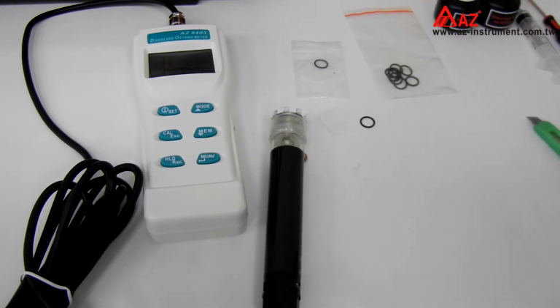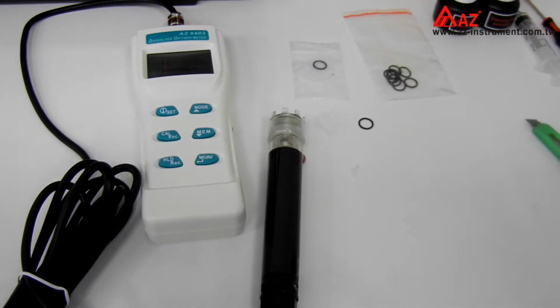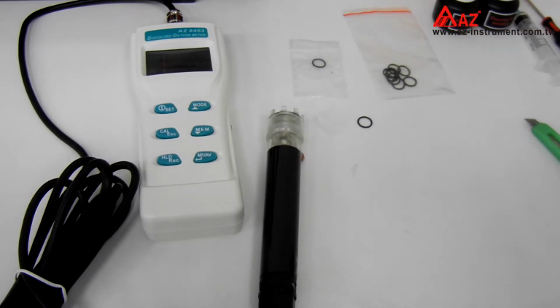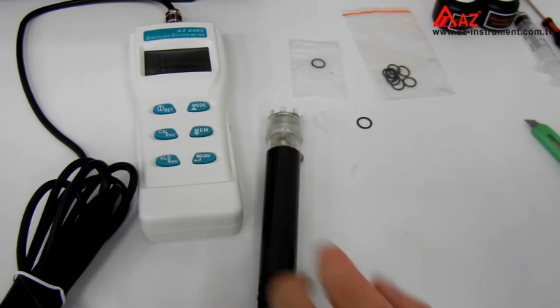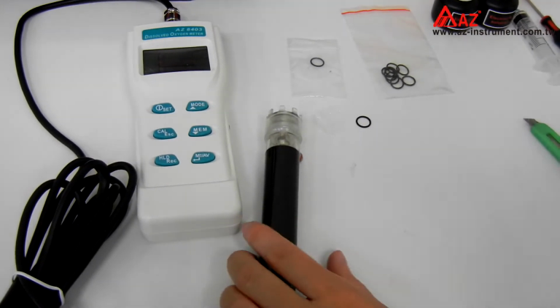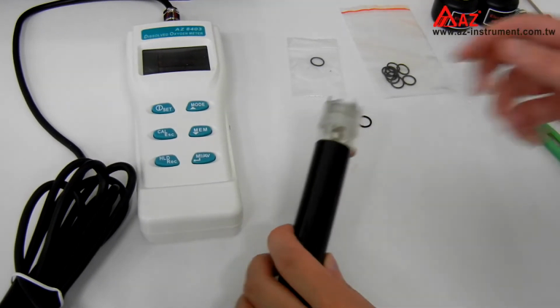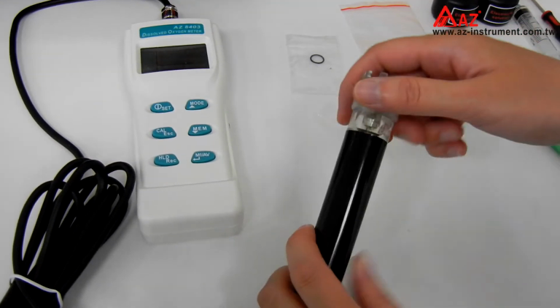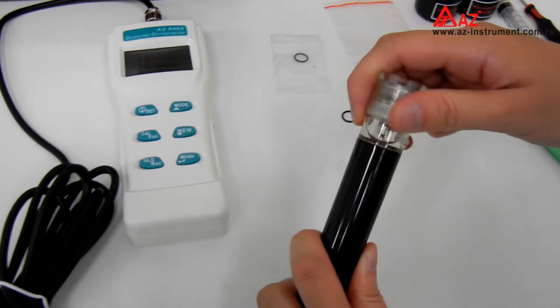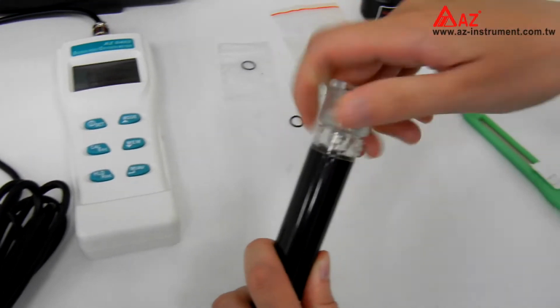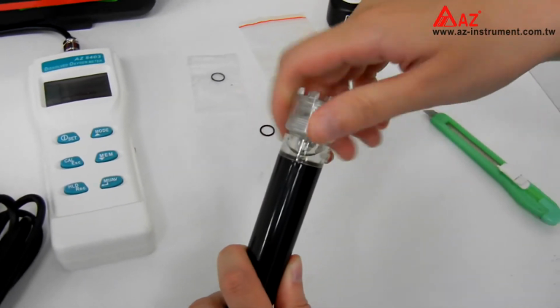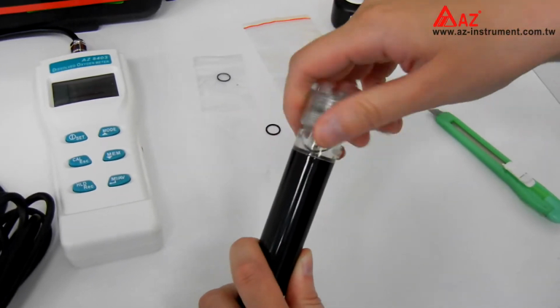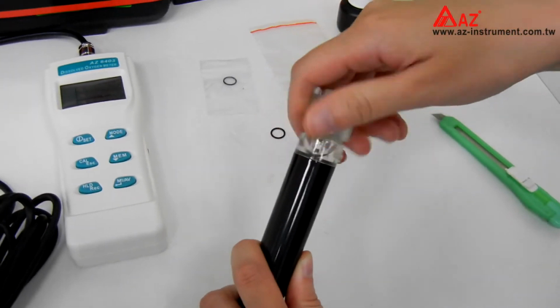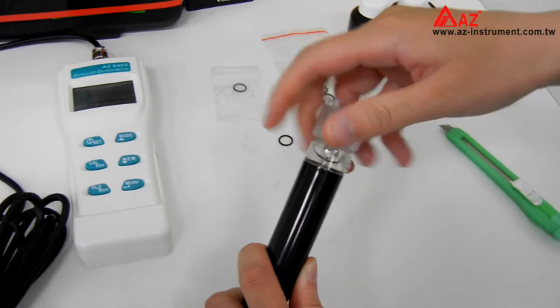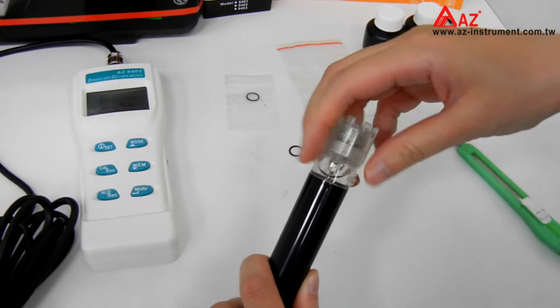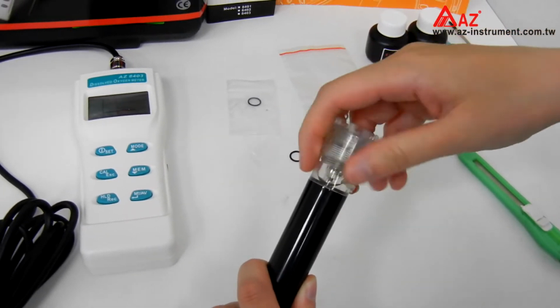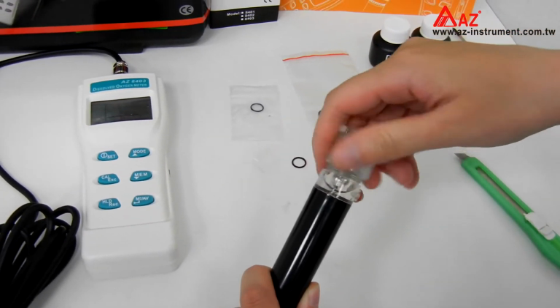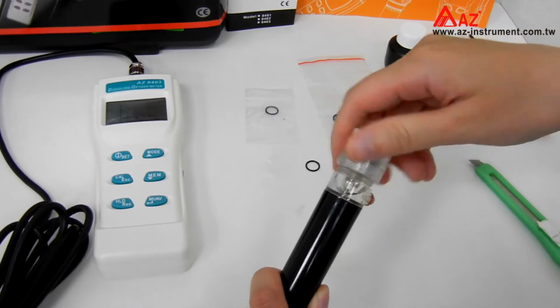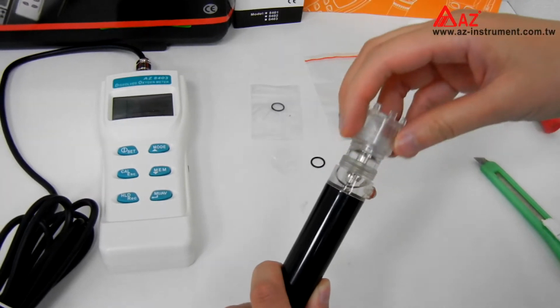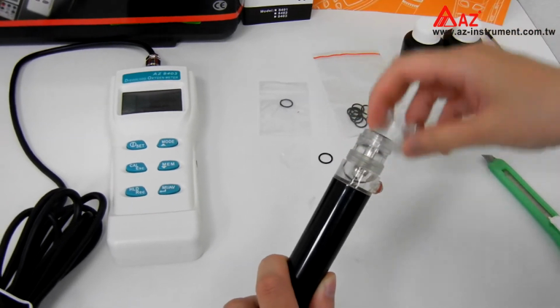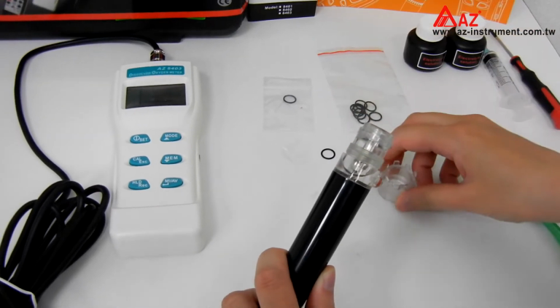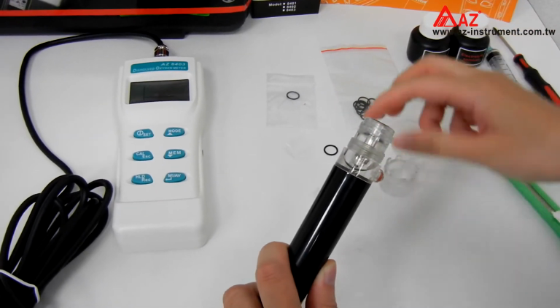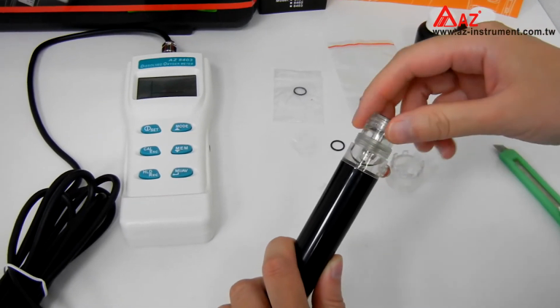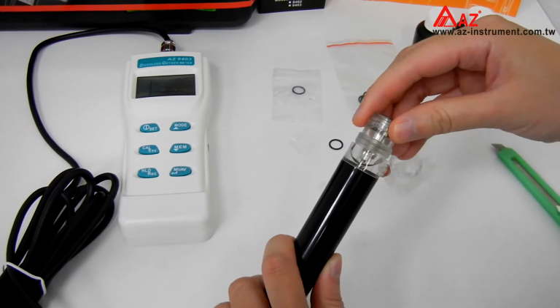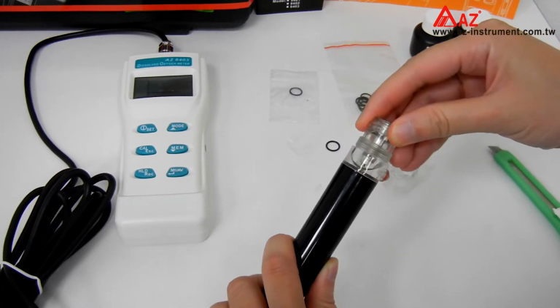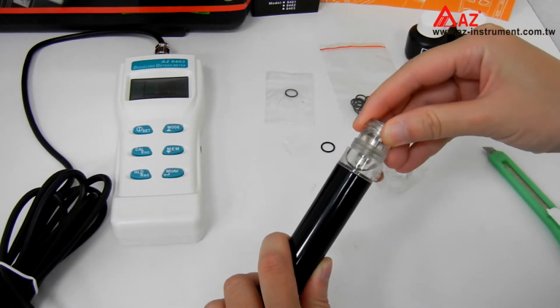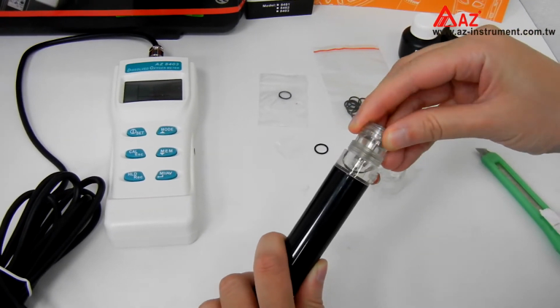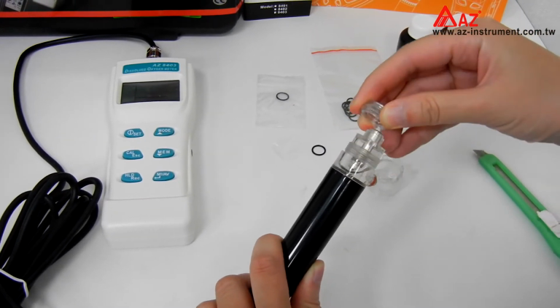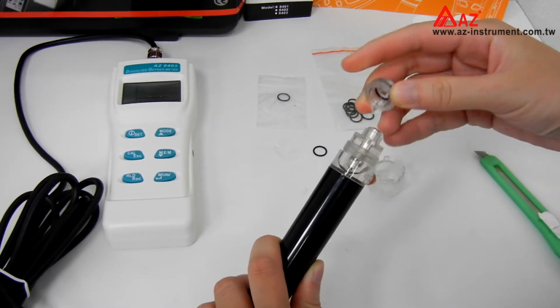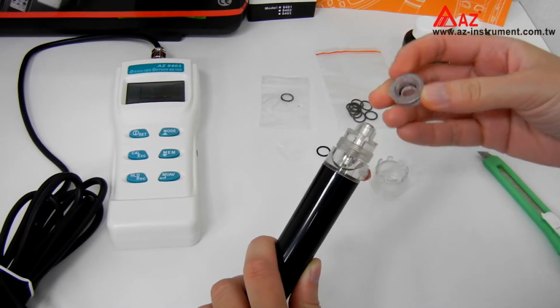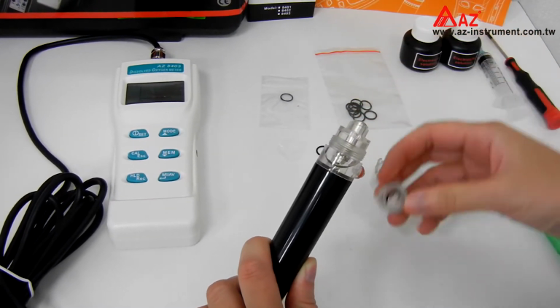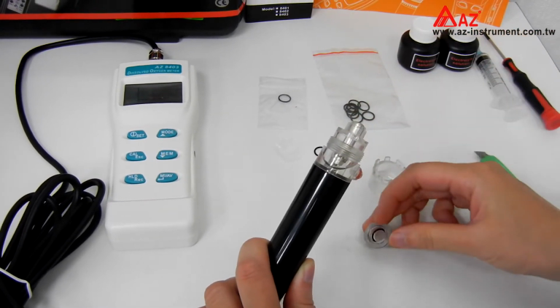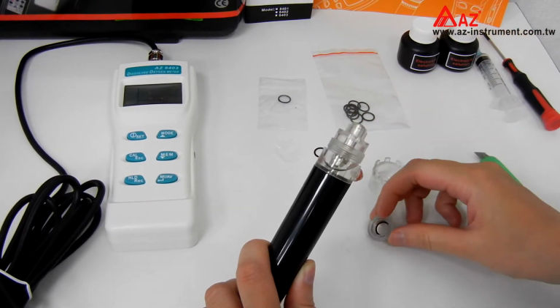First, unscrew the probe guard. Then remove the old membrane and O-ring.